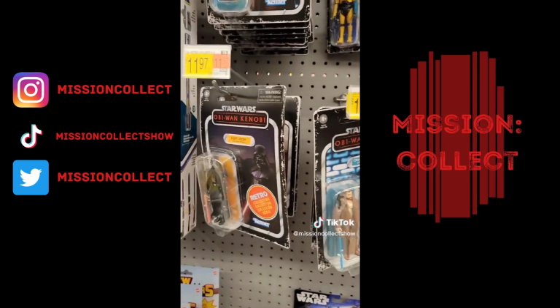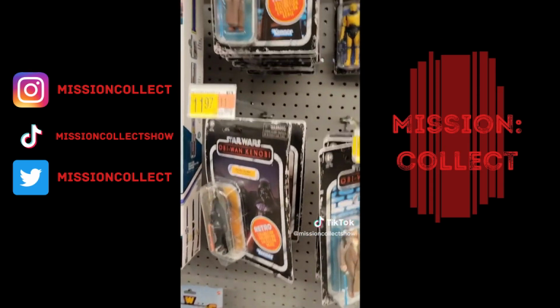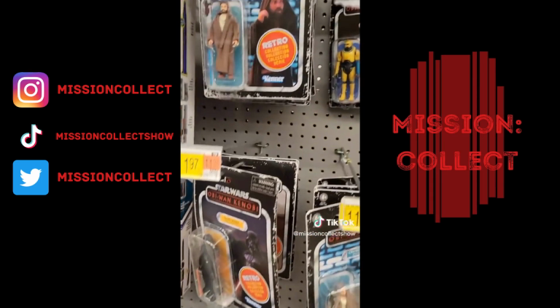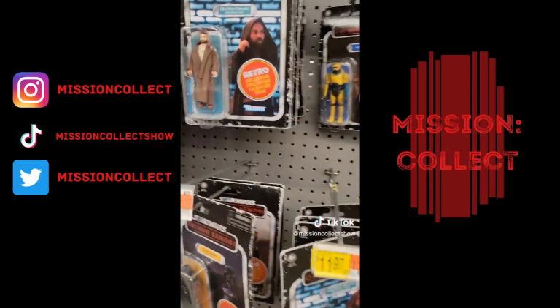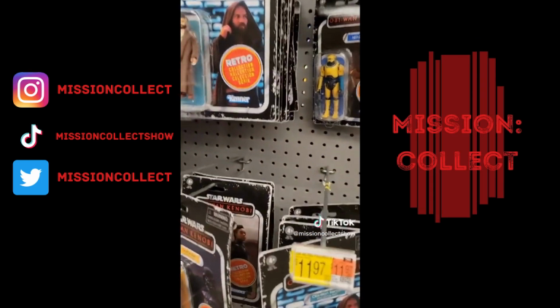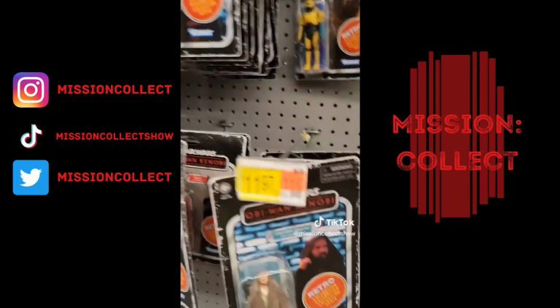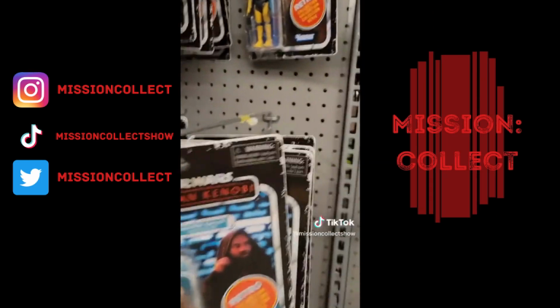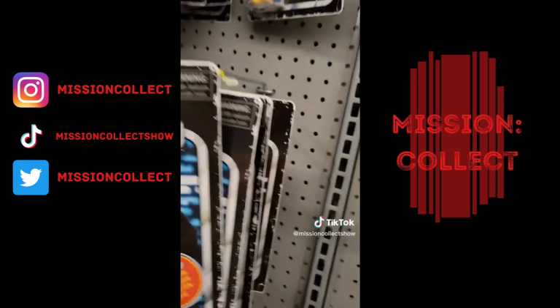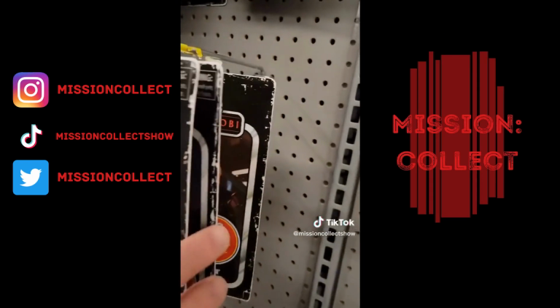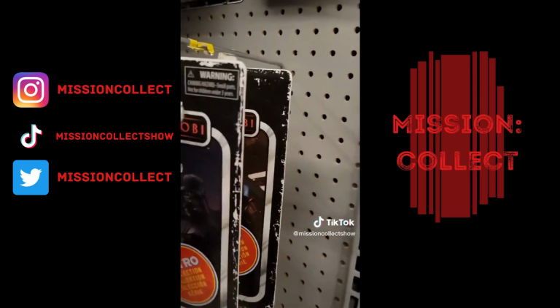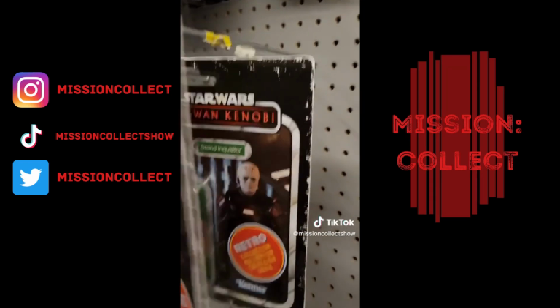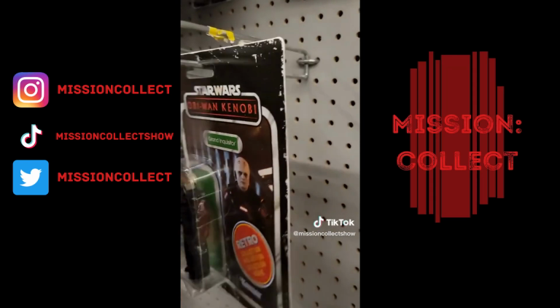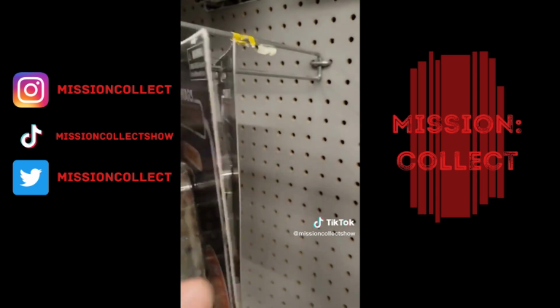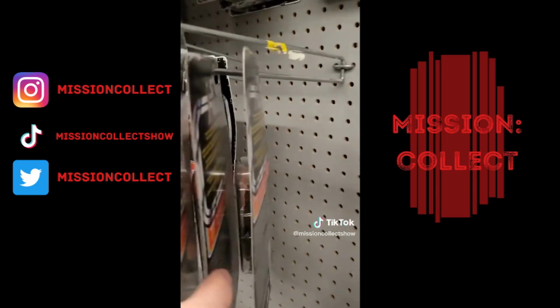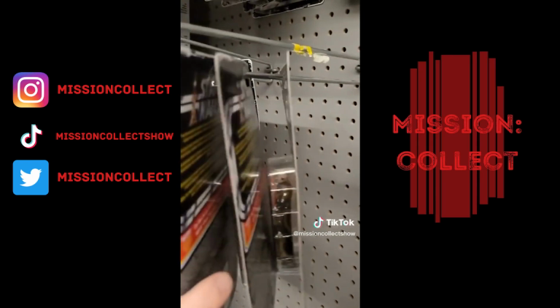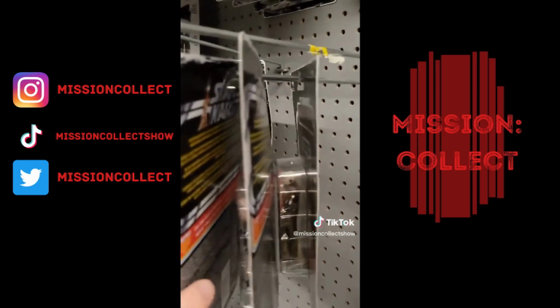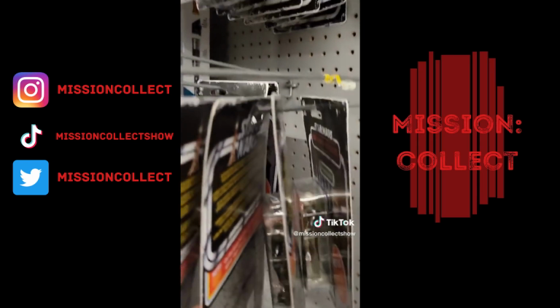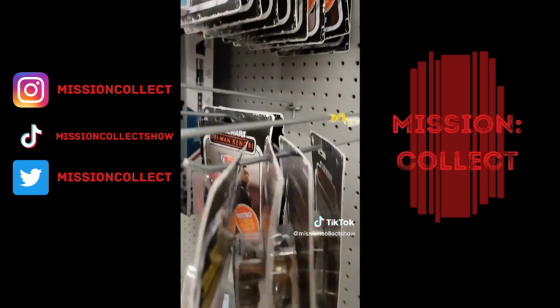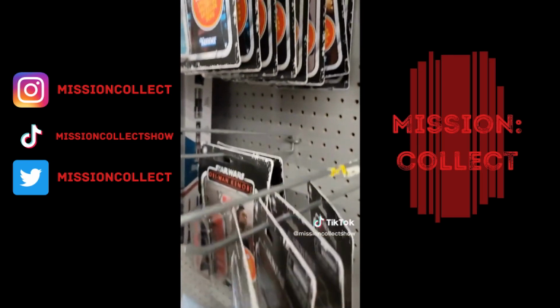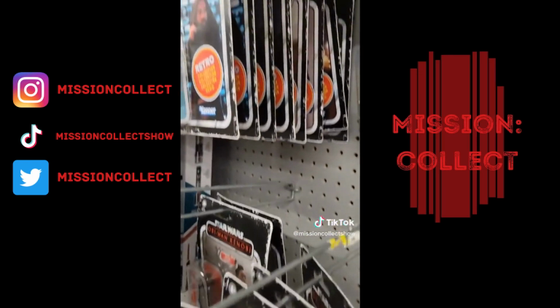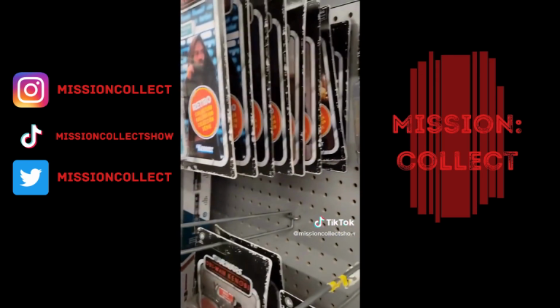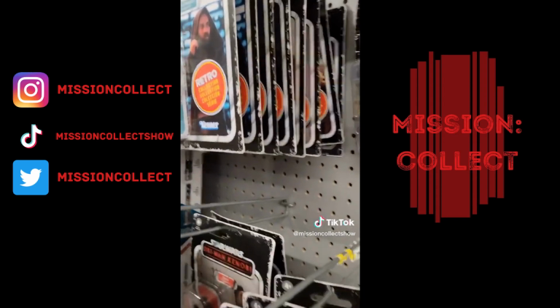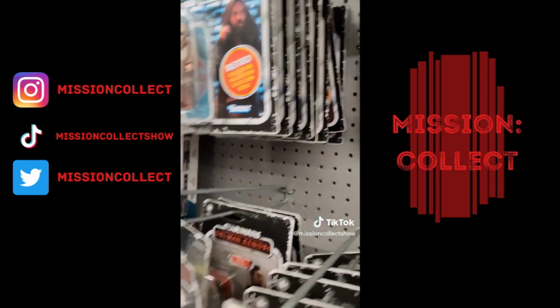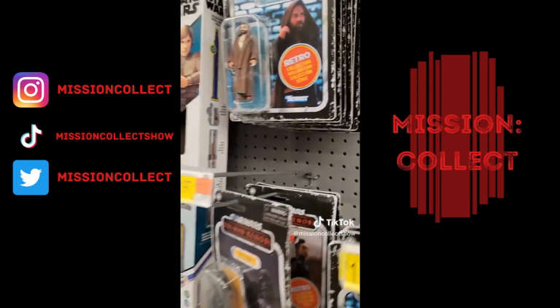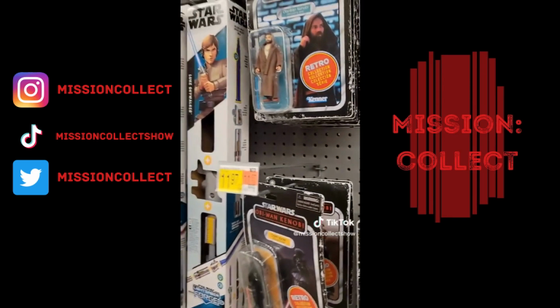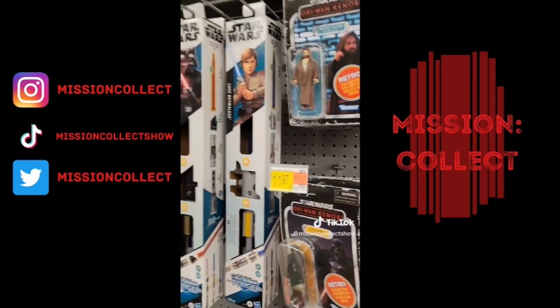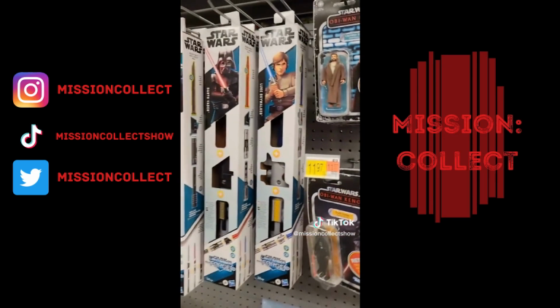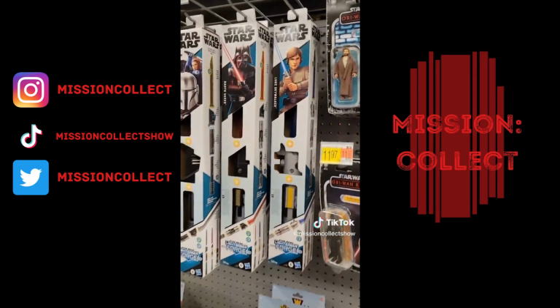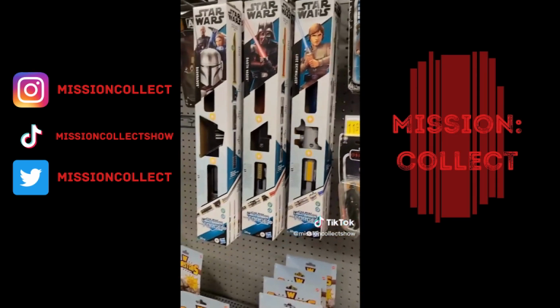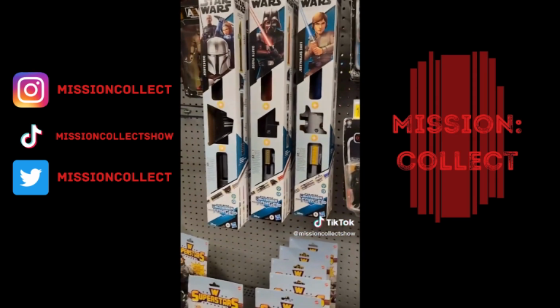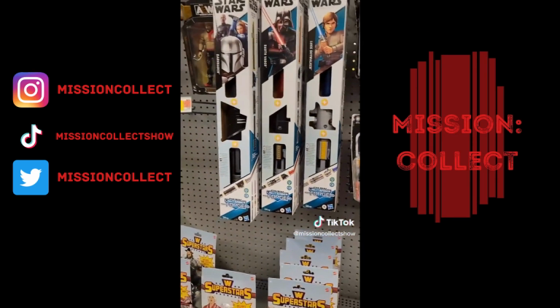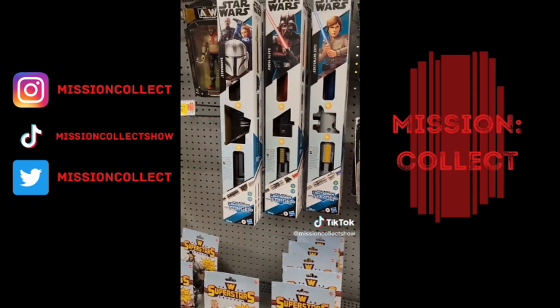Nobody's buying these retro Obi-Wan figures, especially Obi-Wan himself. Got a Grand Inquisitor back there as well, a couple of Darth Vaders. Nobody seems to want these though for some reason, right next to the lightsabers as well.